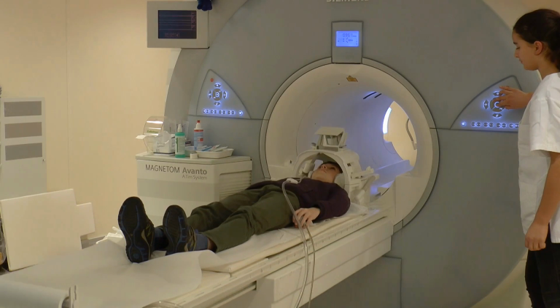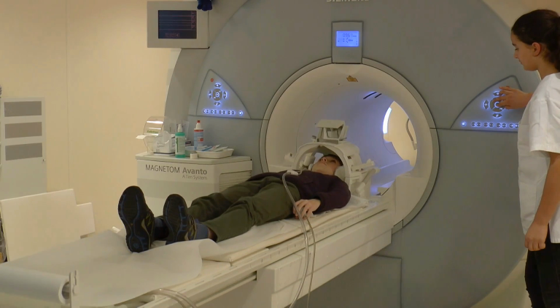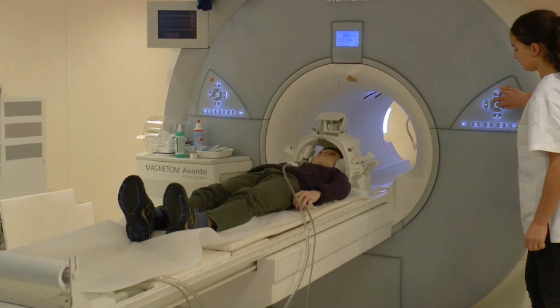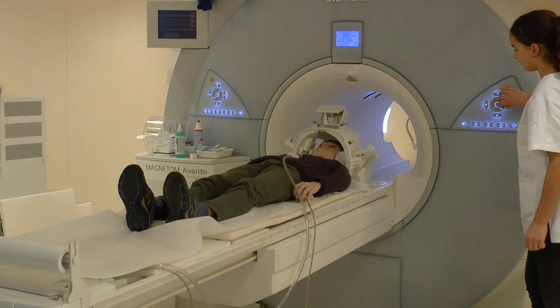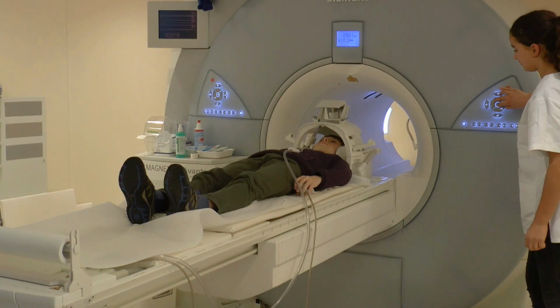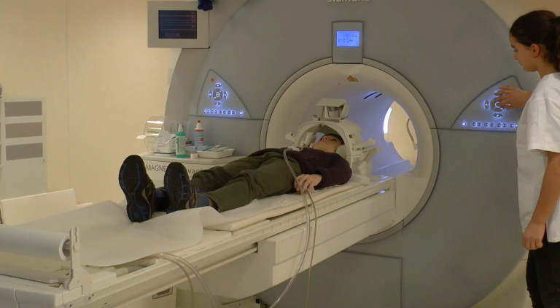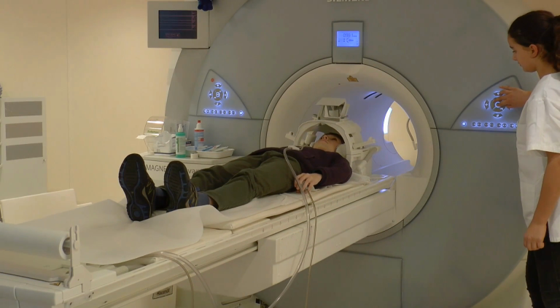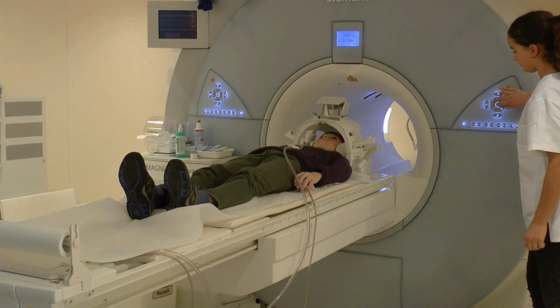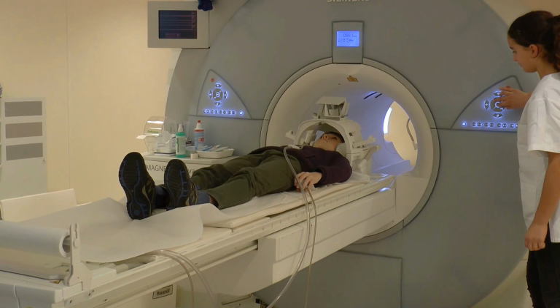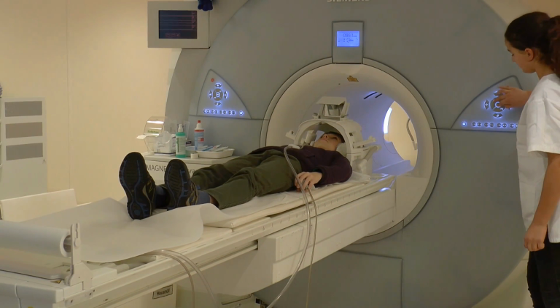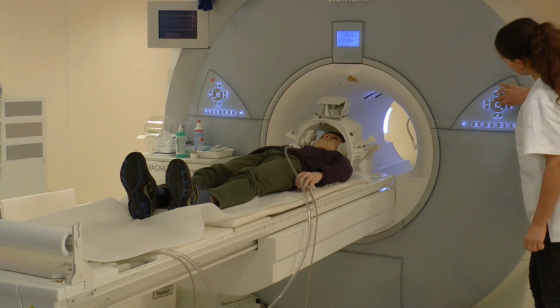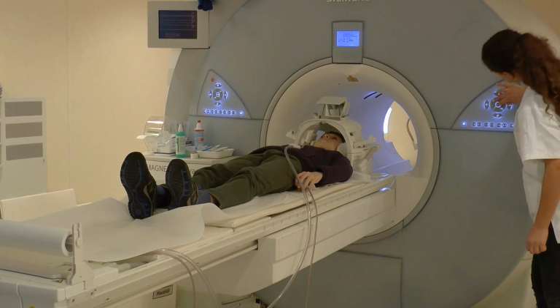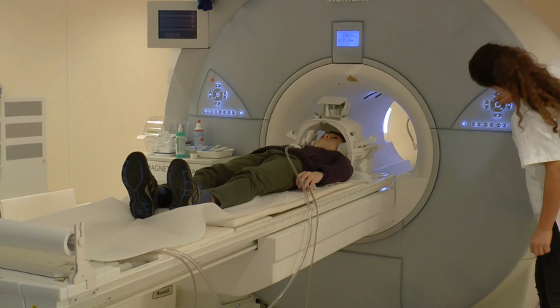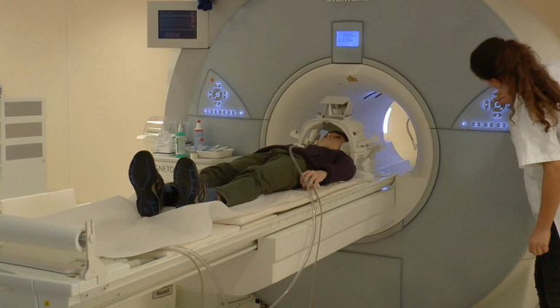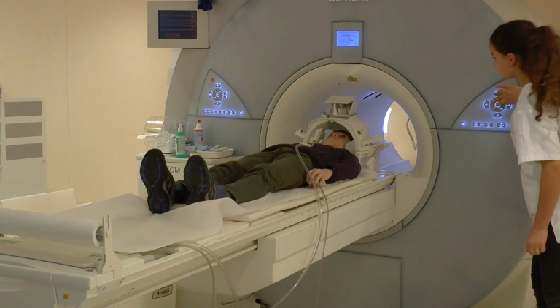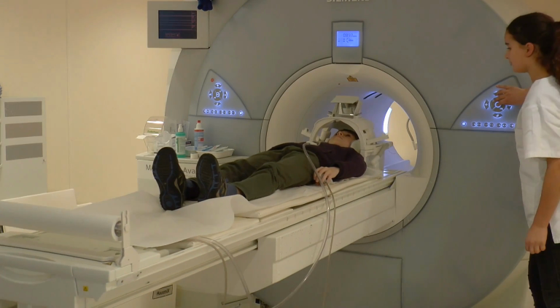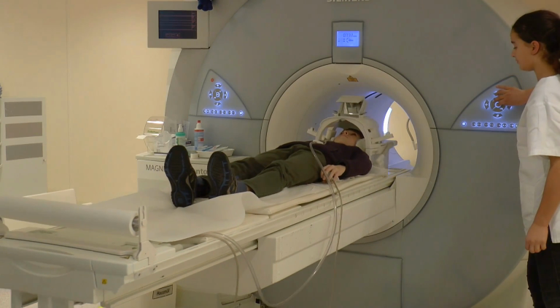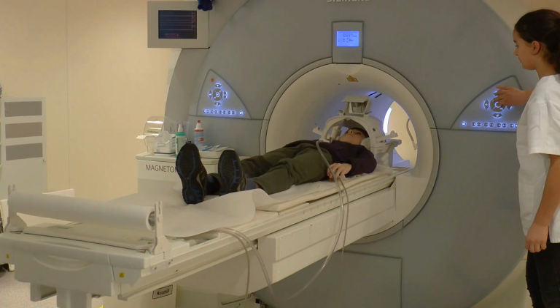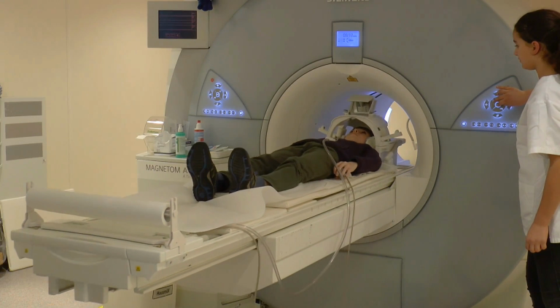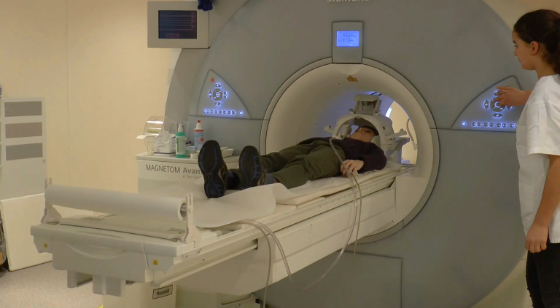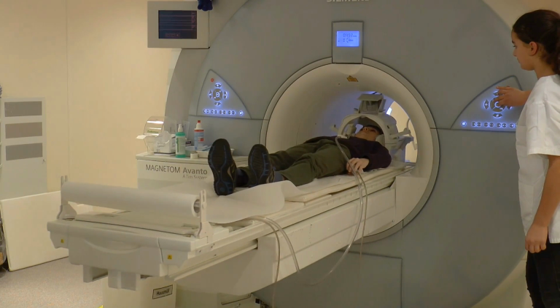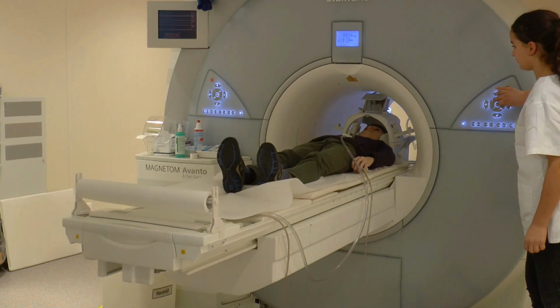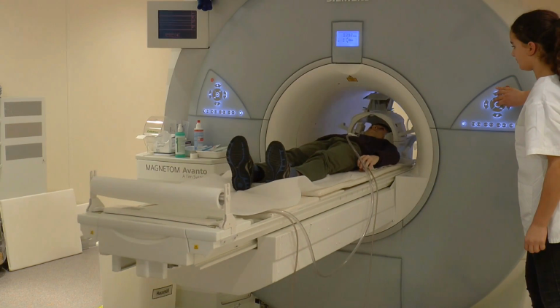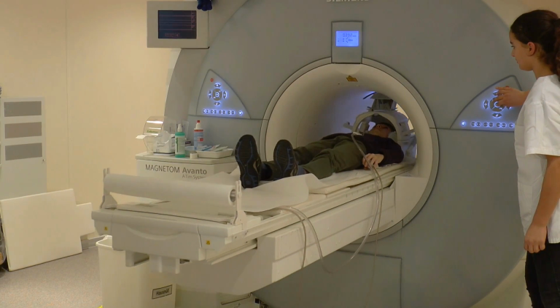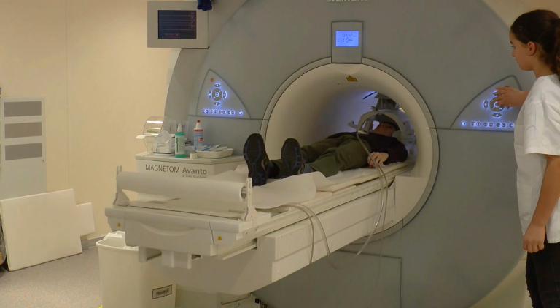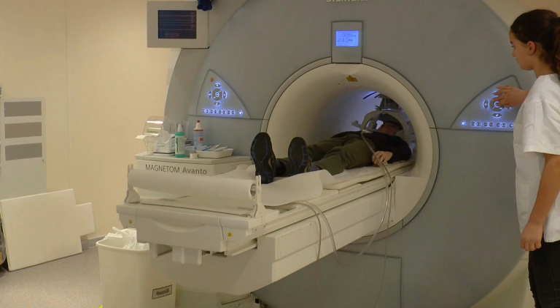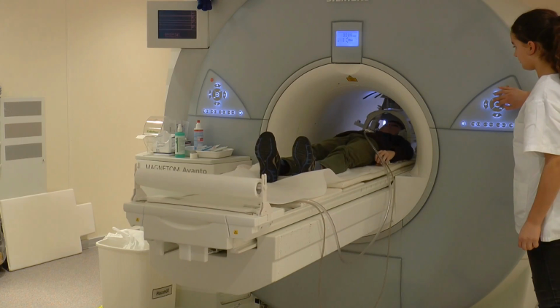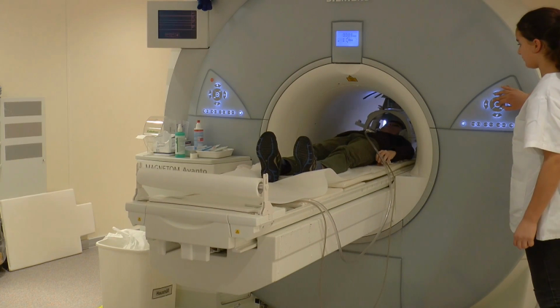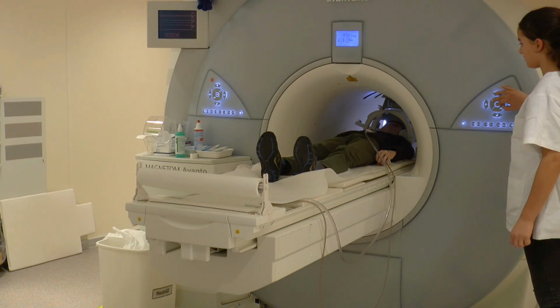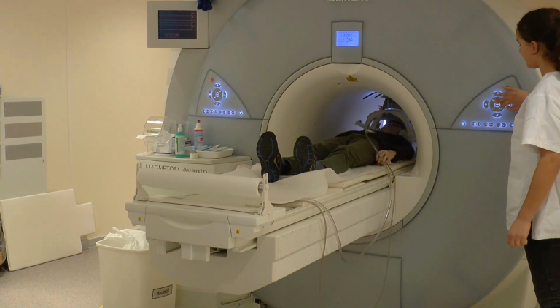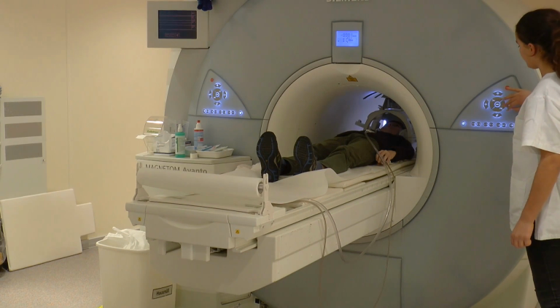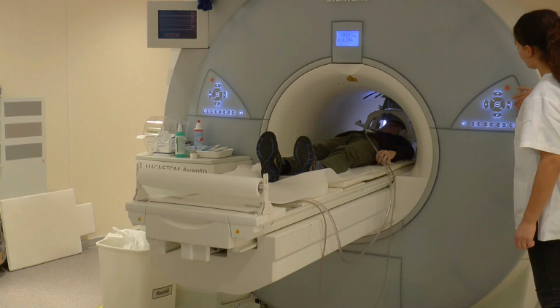Now you will move into the MRI, and the examination will begin. You have to lie very still, because otherwise the pictures will be blurry. This is when you hear the loud knocks we mentioned earlier.